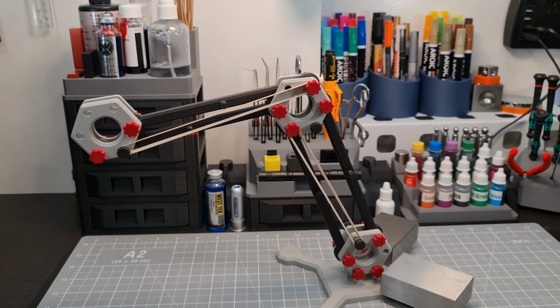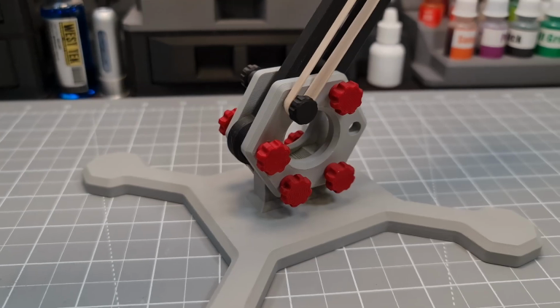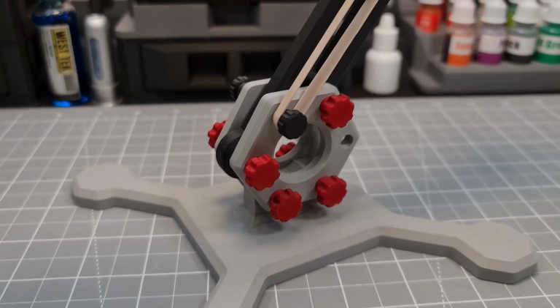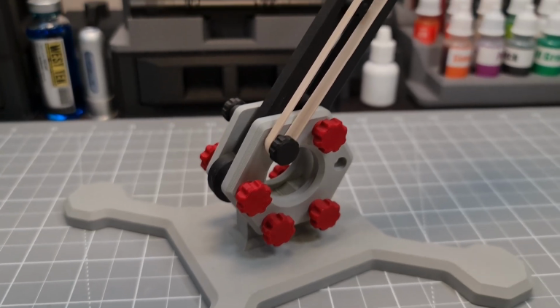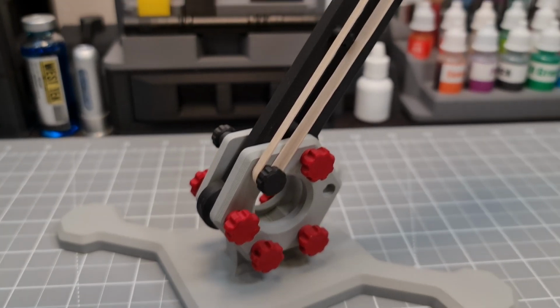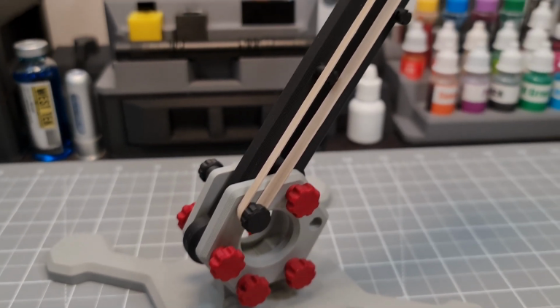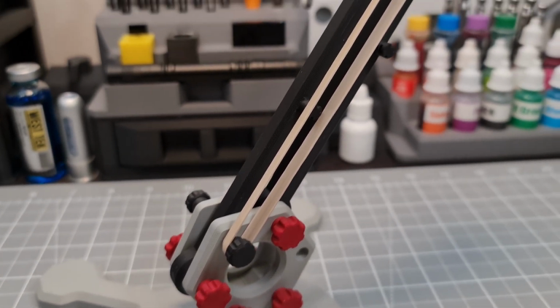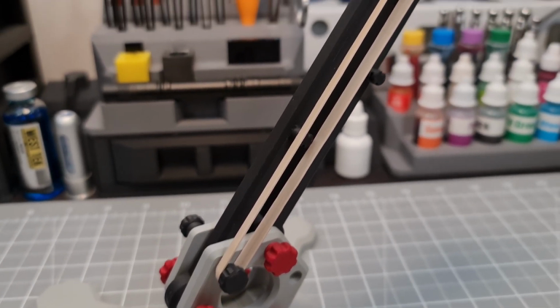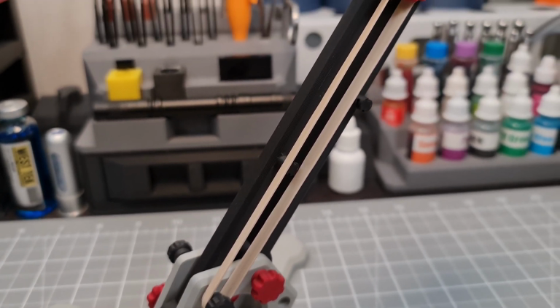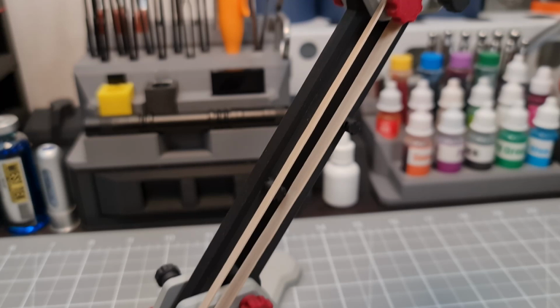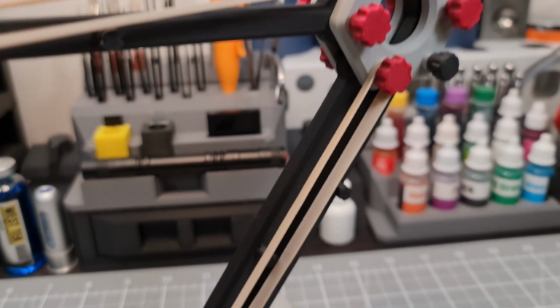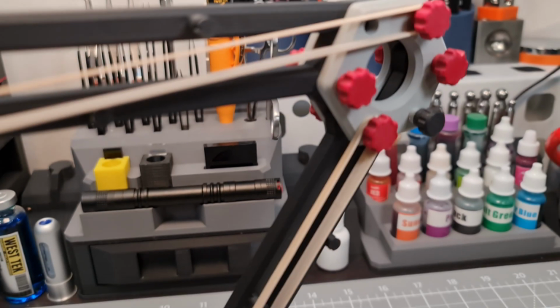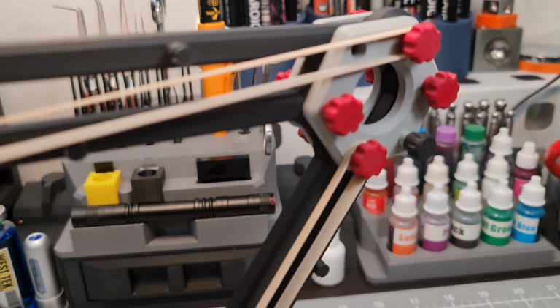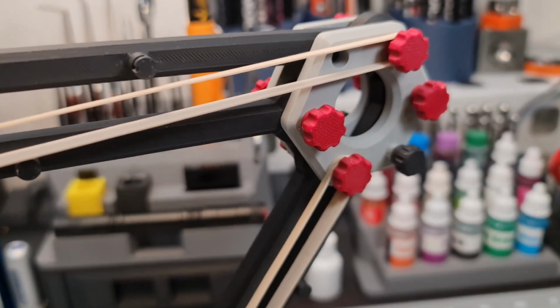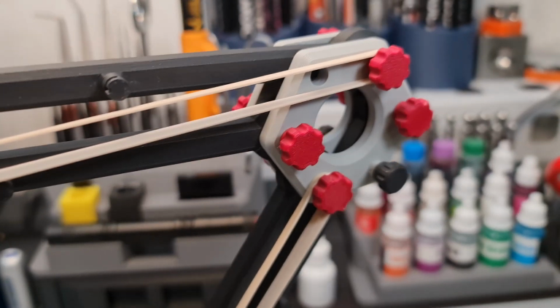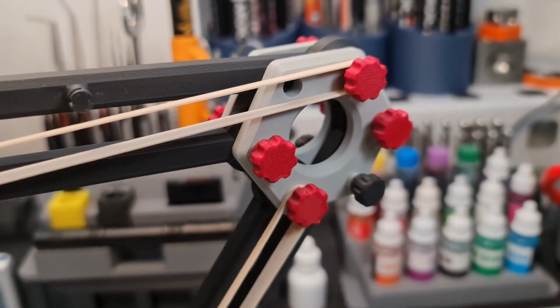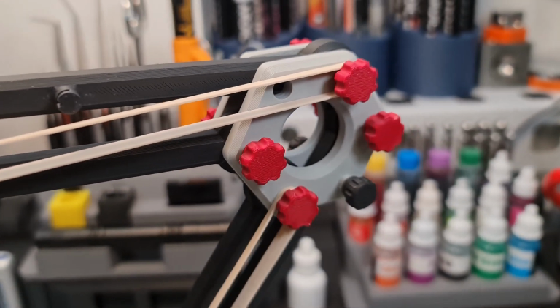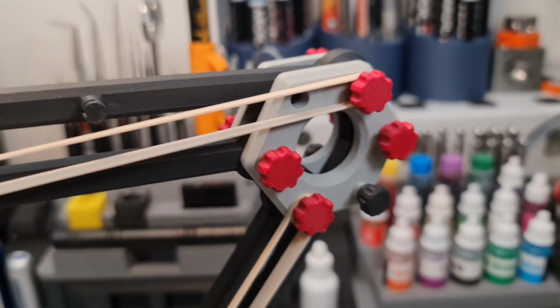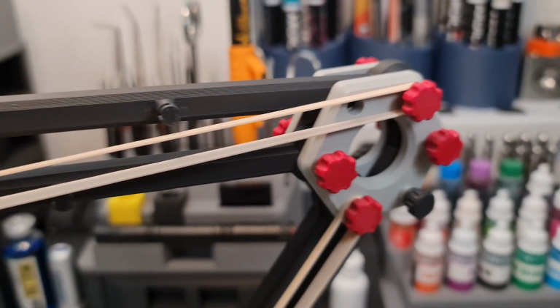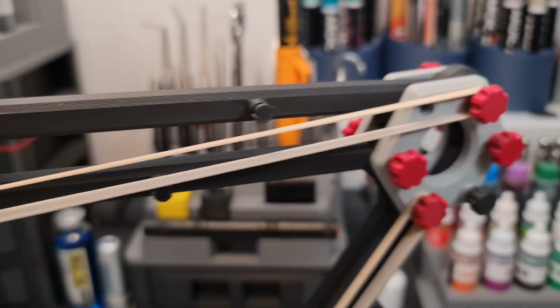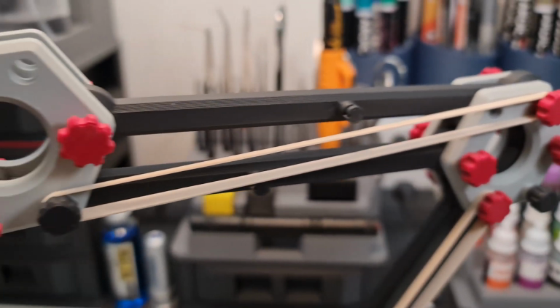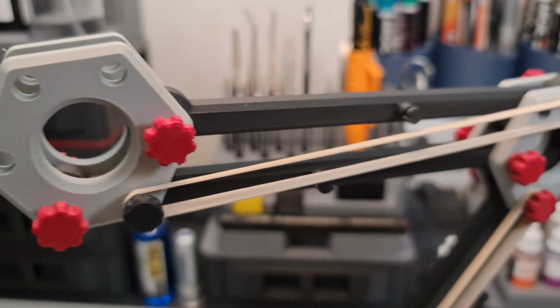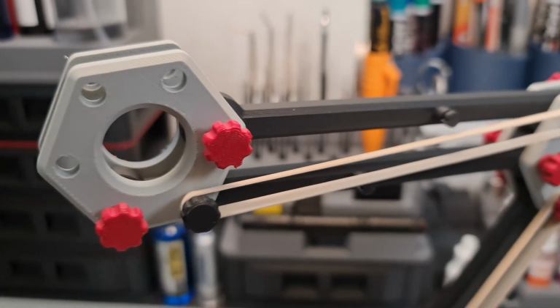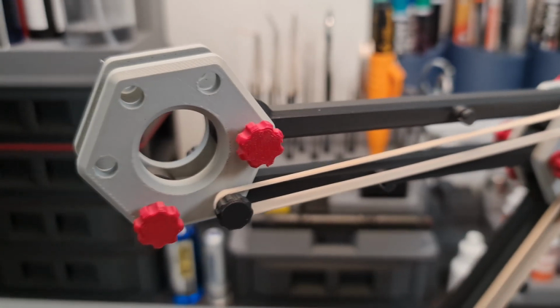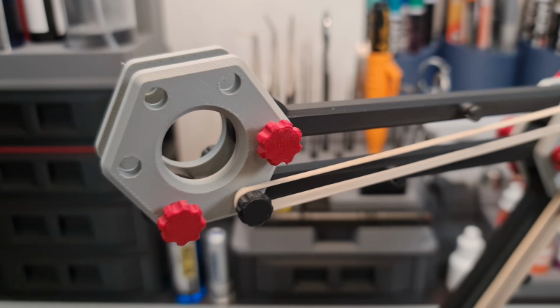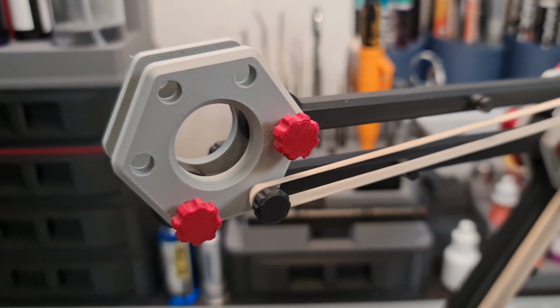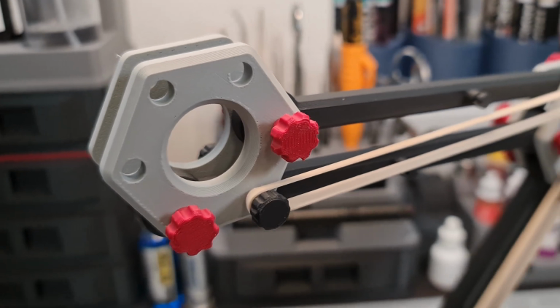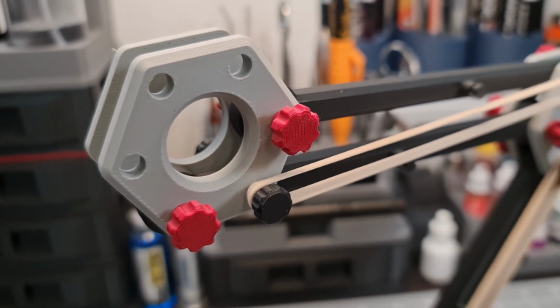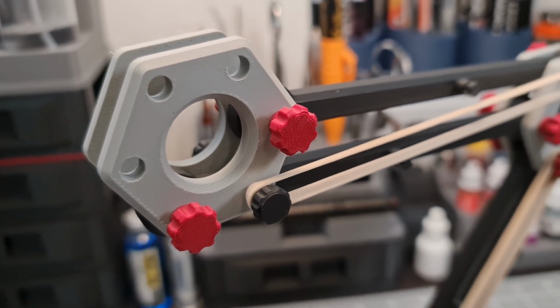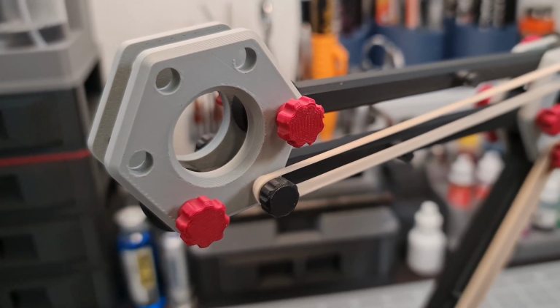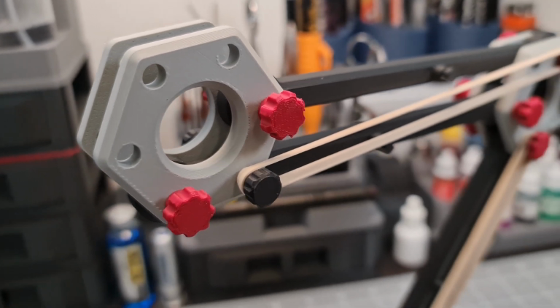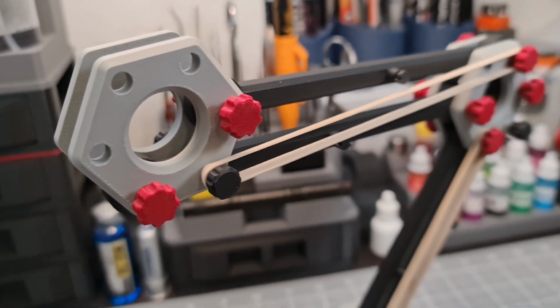I put the files up on Printables. I figured maybe you guys can find this useful for something and share your ideas with me. Anyway, thanks for joining me on this build, and I look forward to reading your comments.